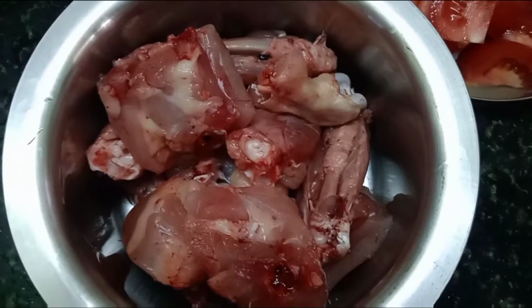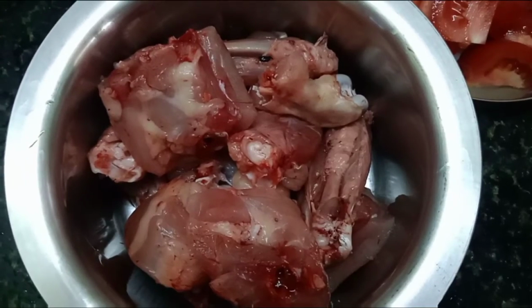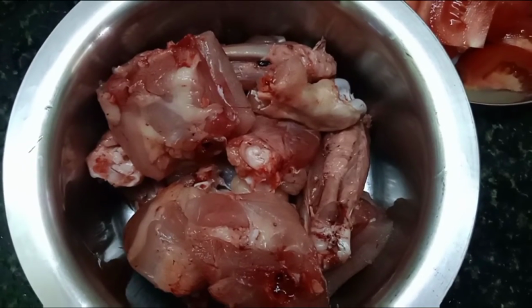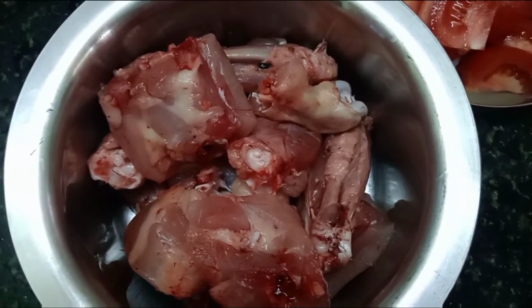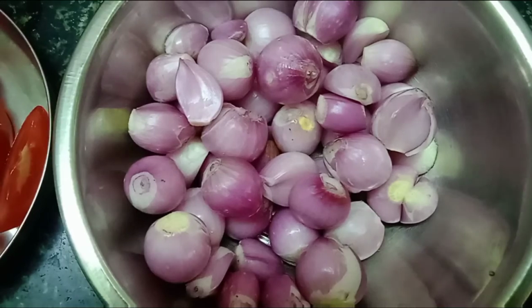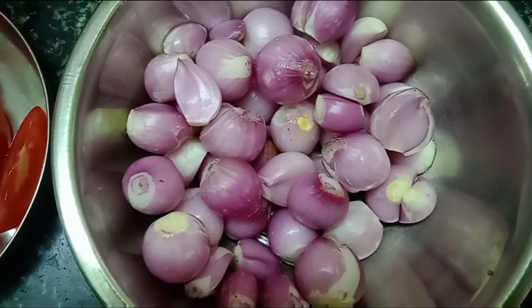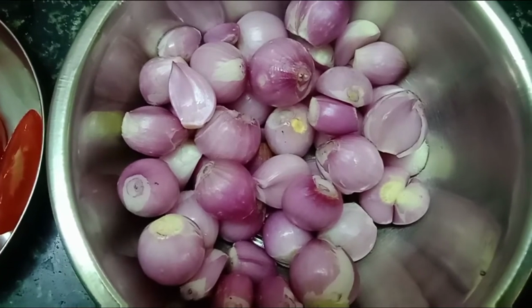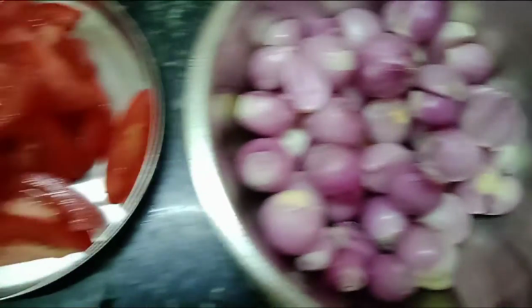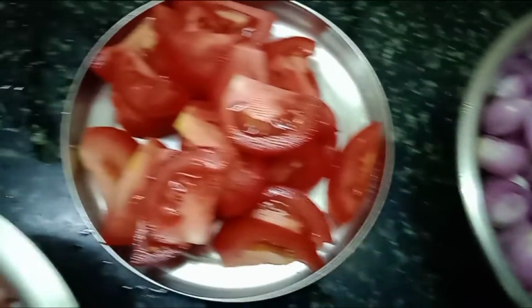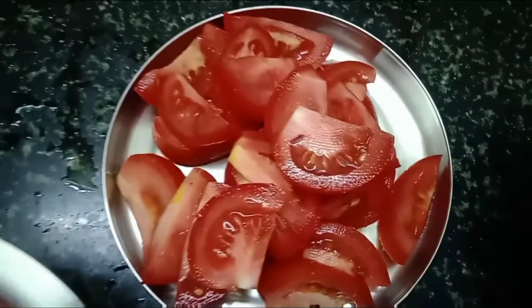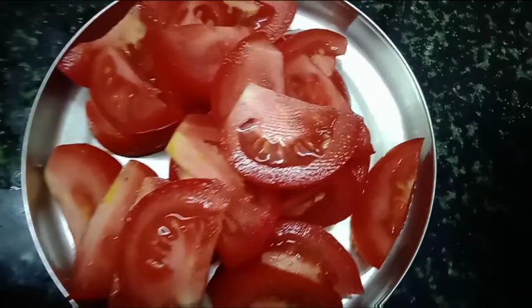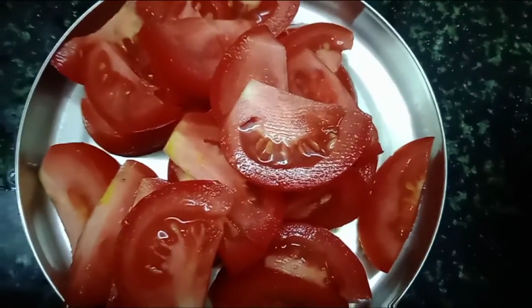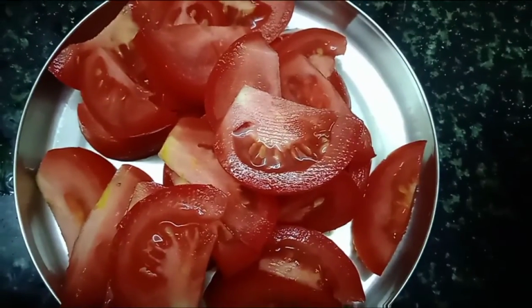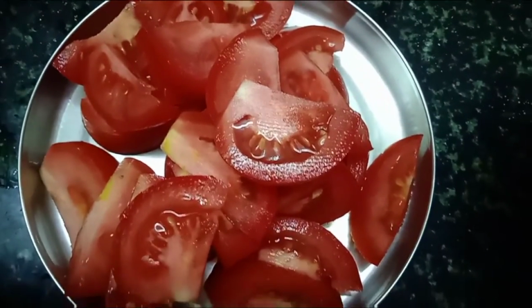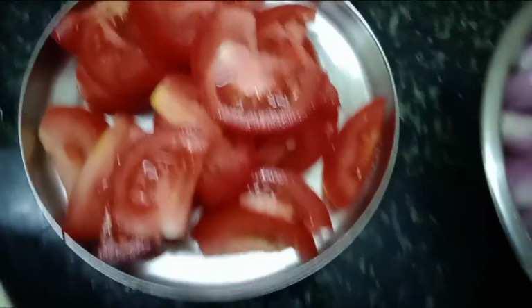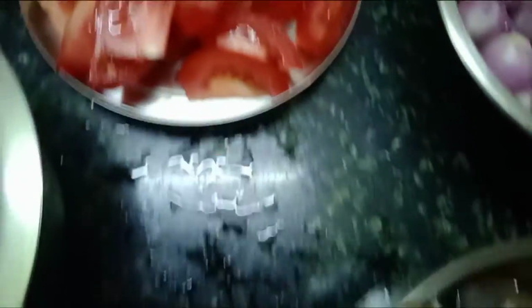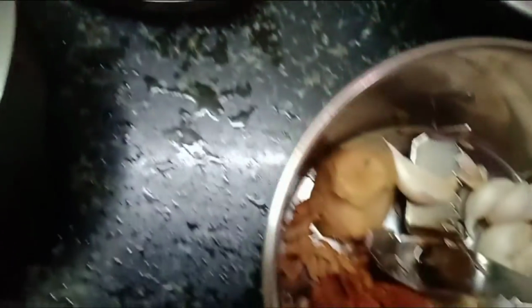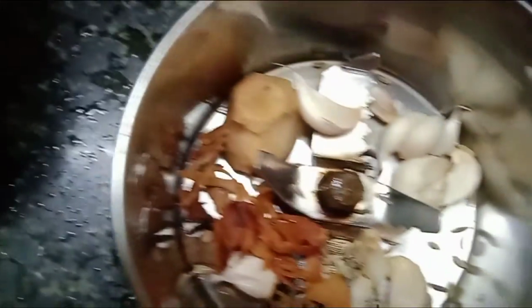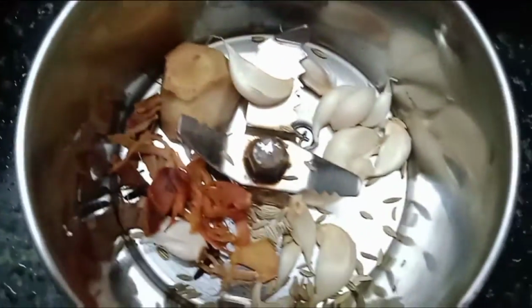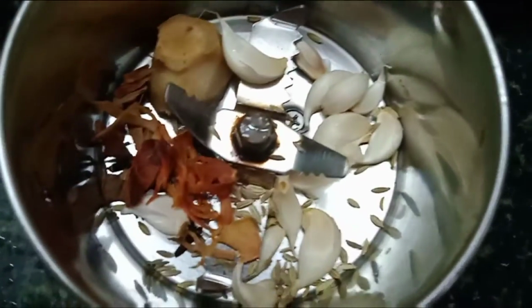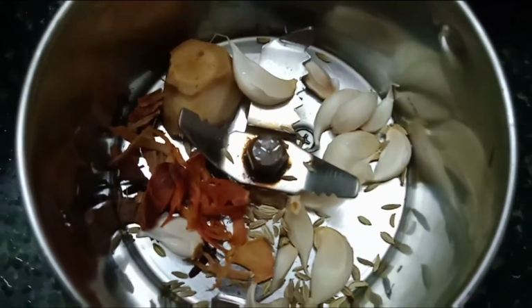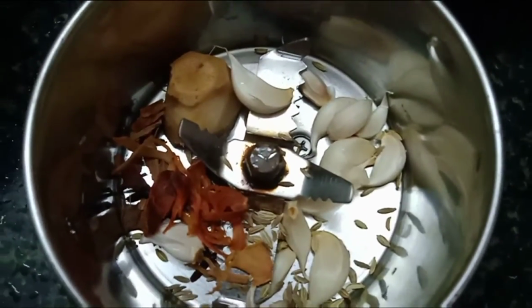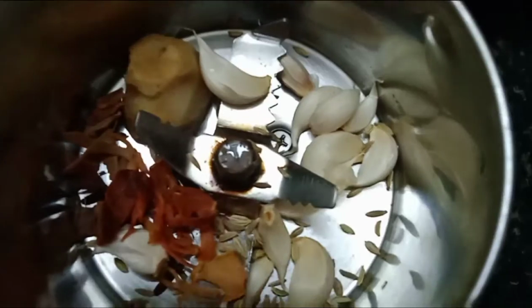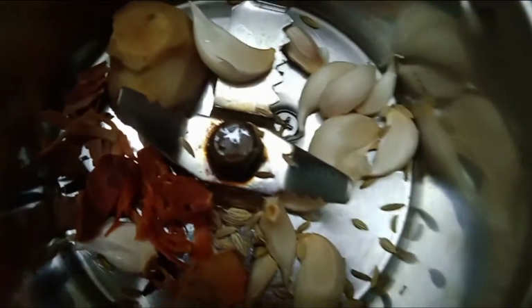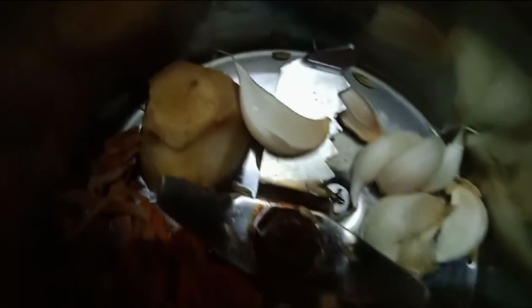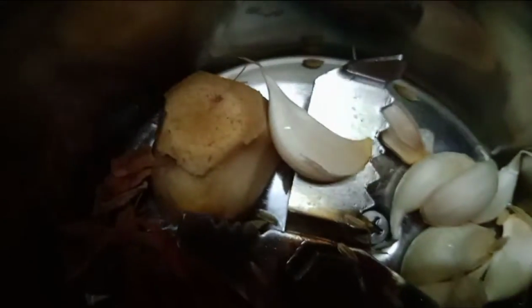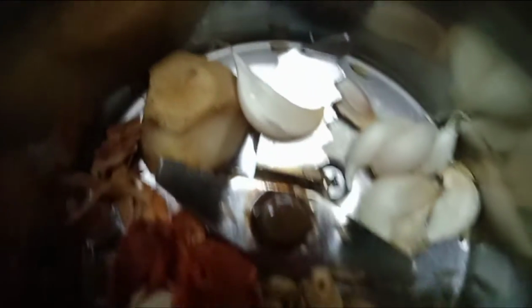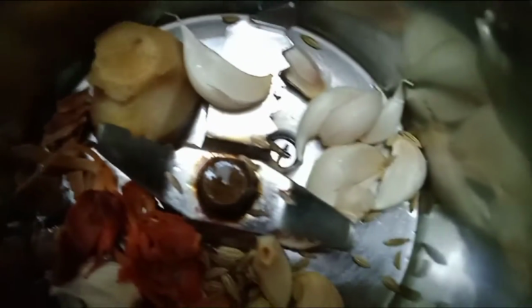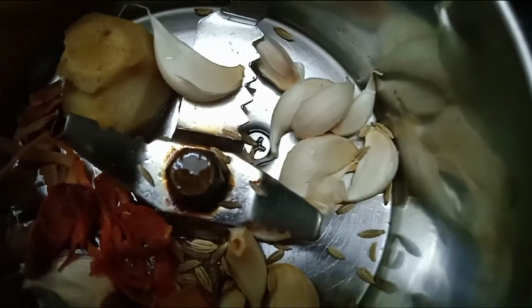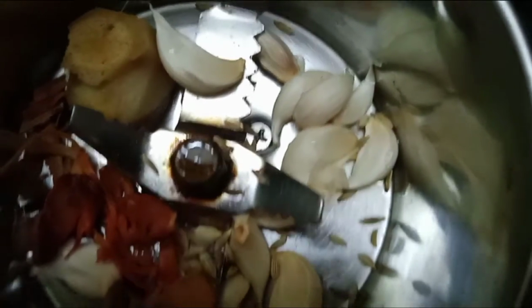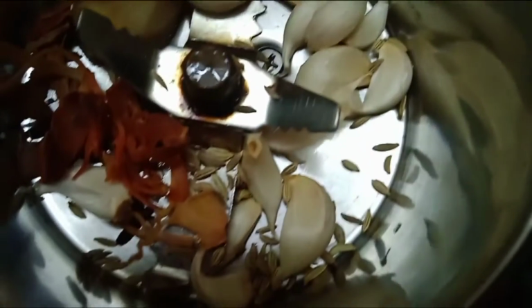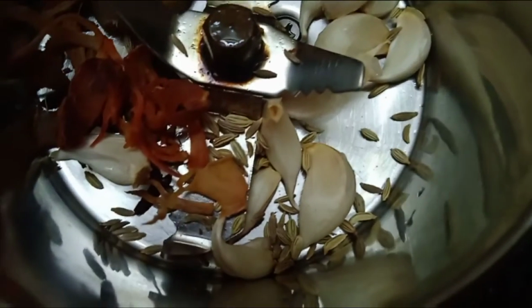Hello friends, I am going to eat a chicken. This is a Jadipatthri,